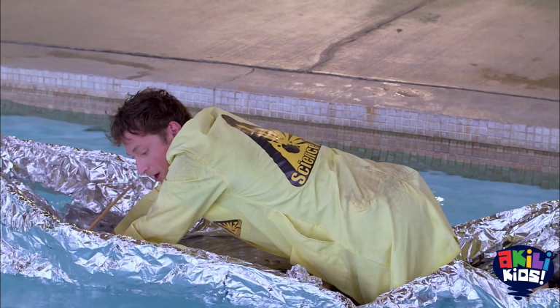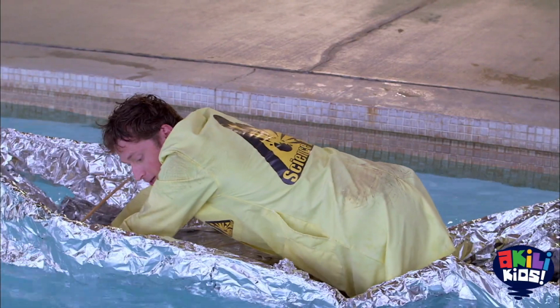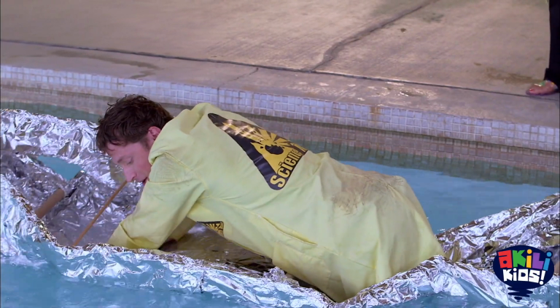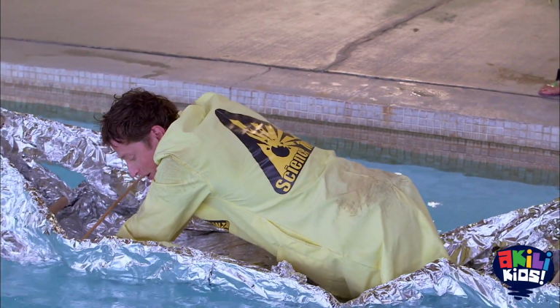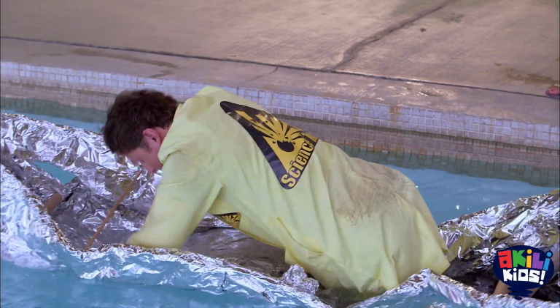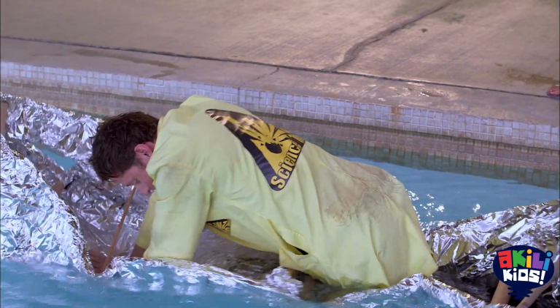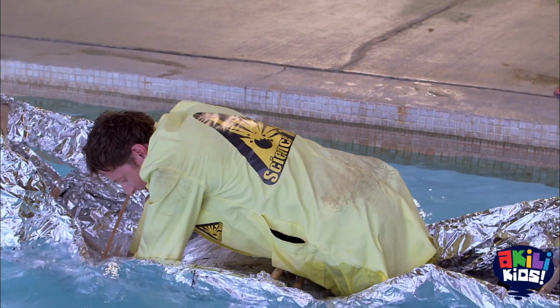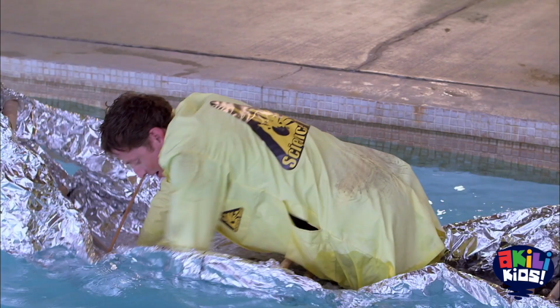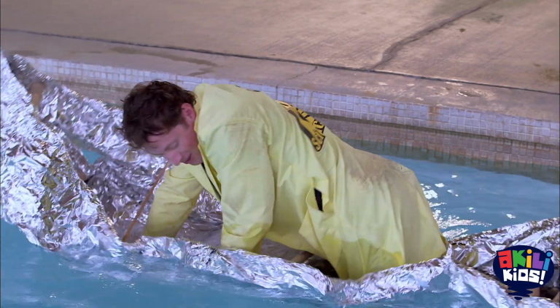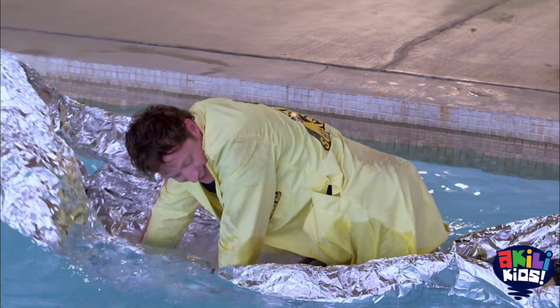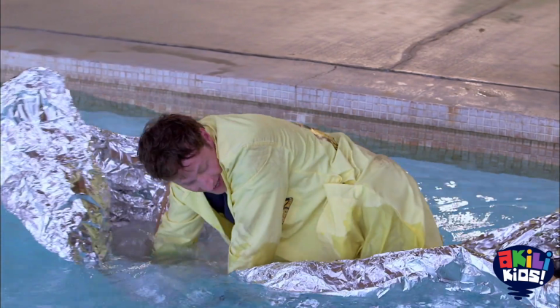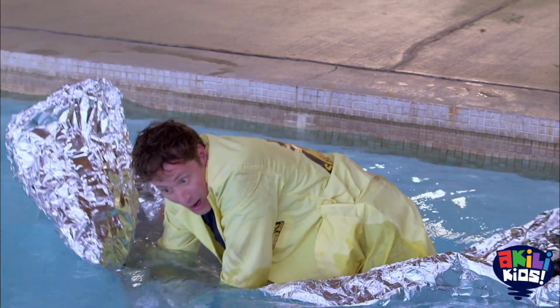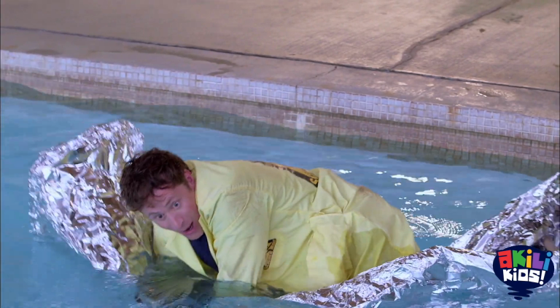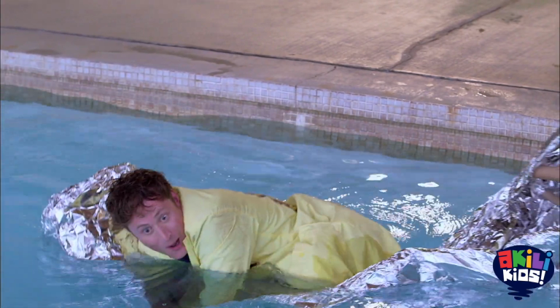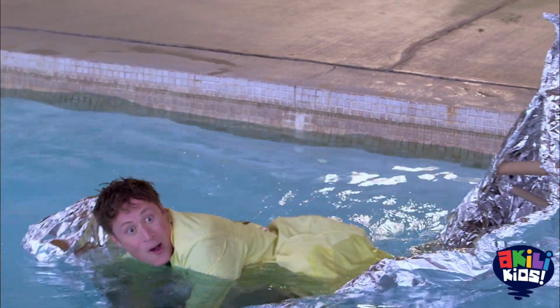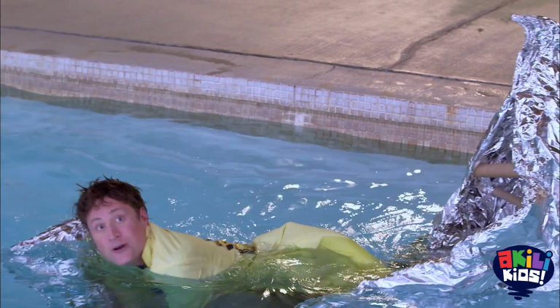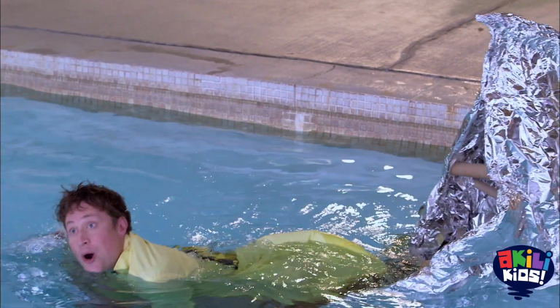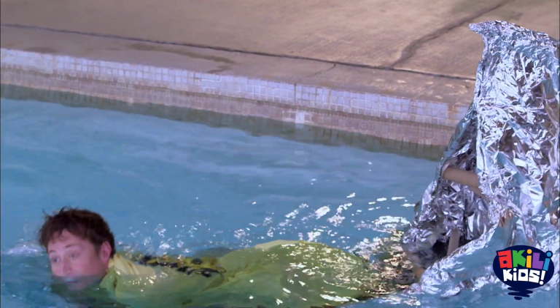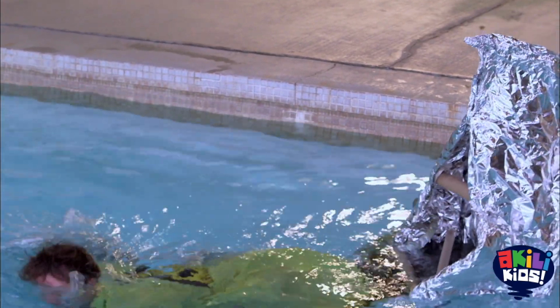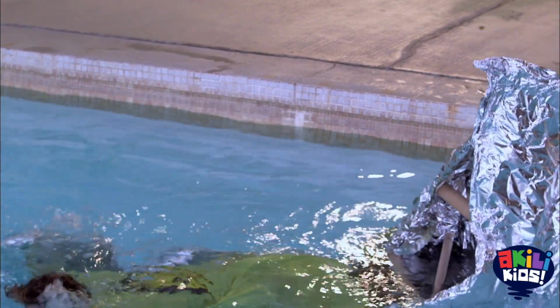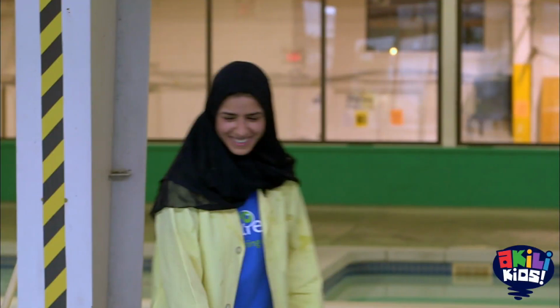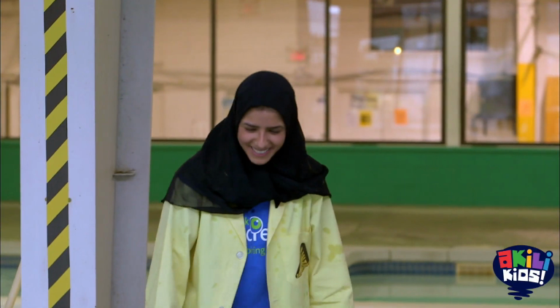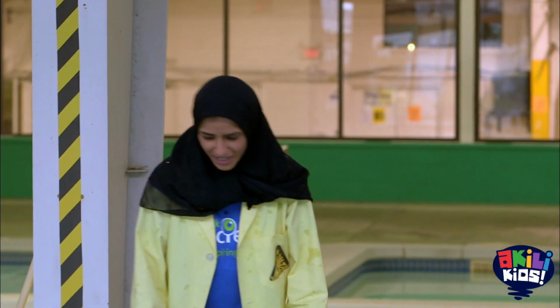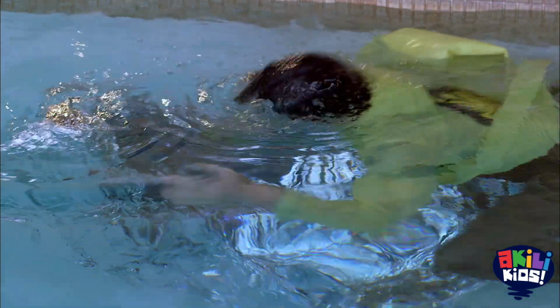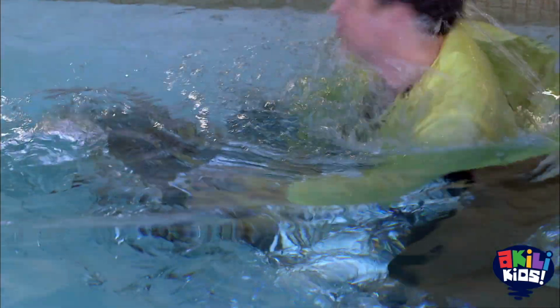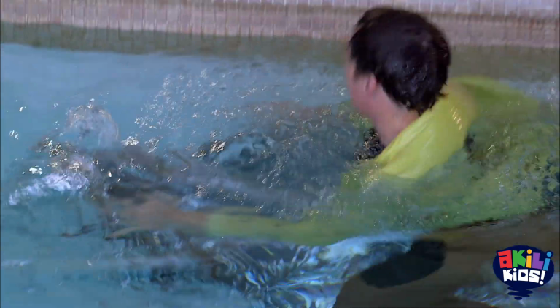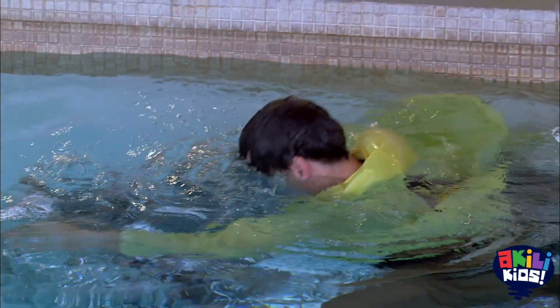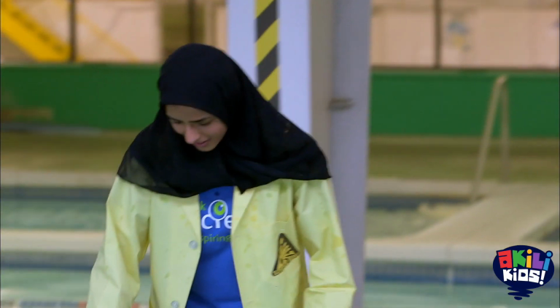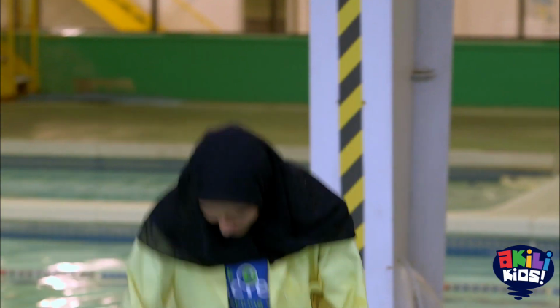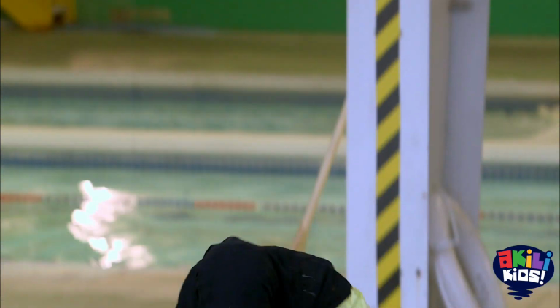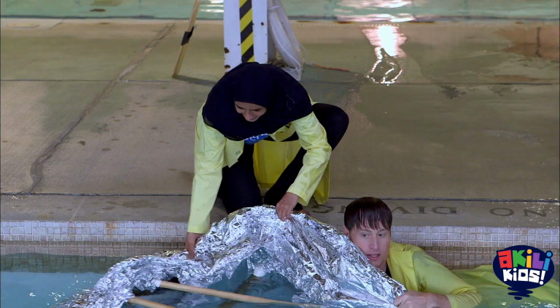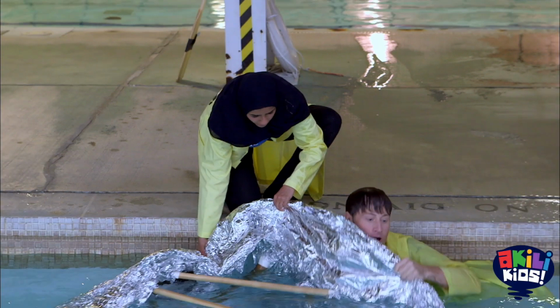Wow. No, no, no, no, no — hold on, hold on. One, two, three, go.